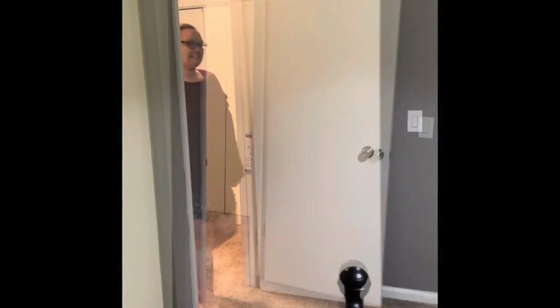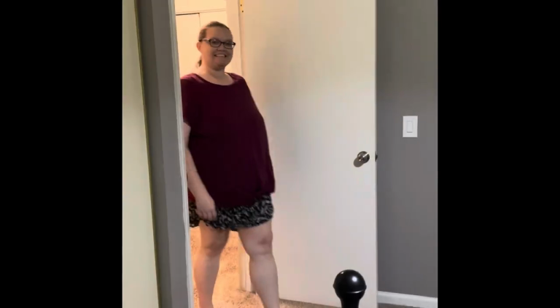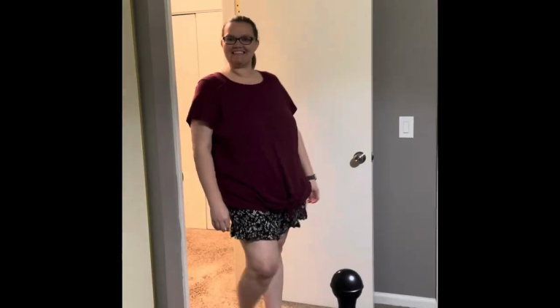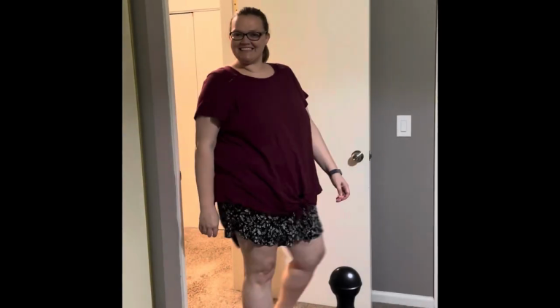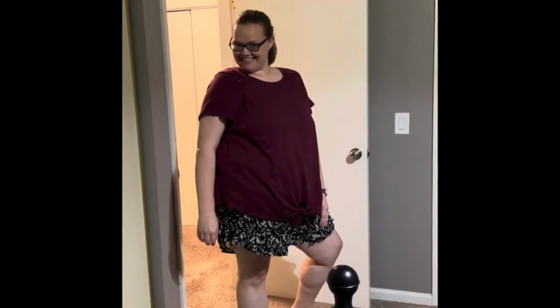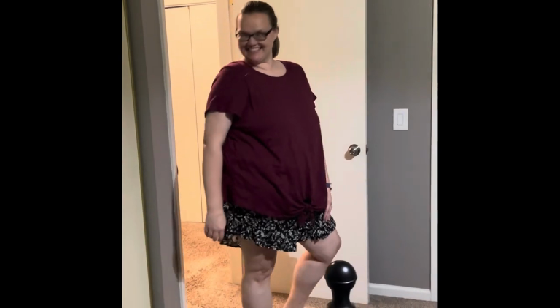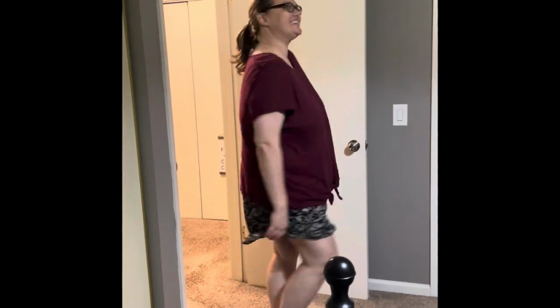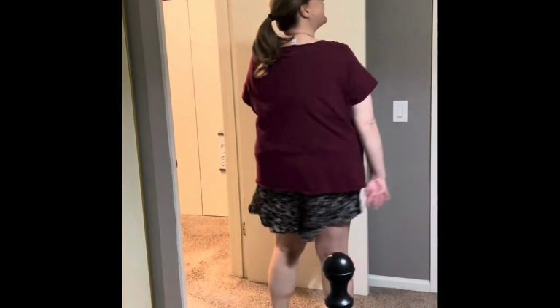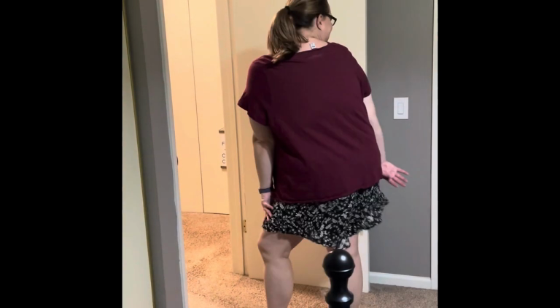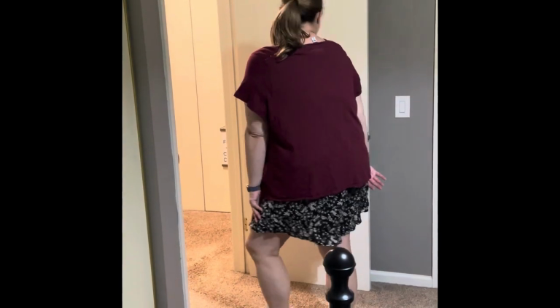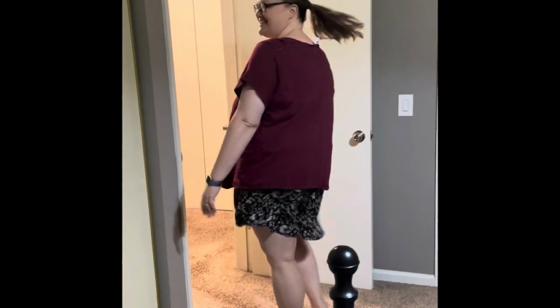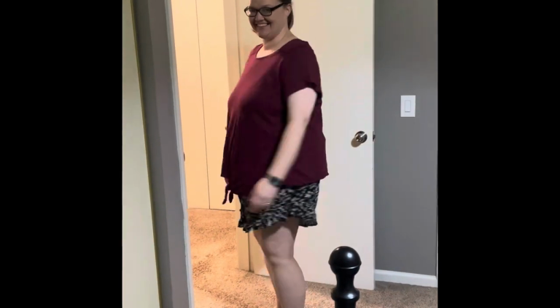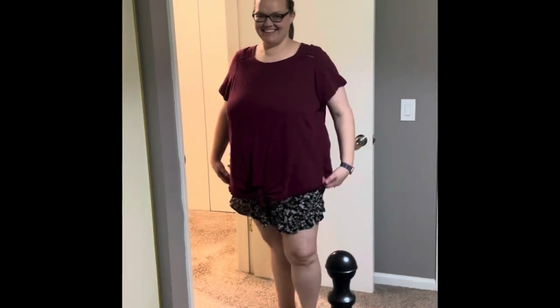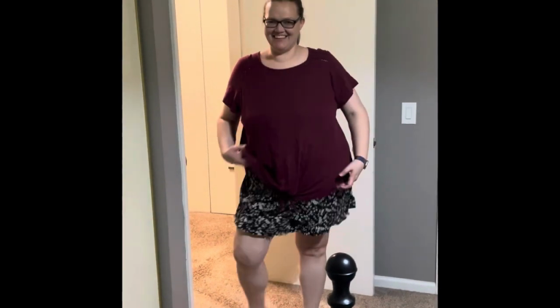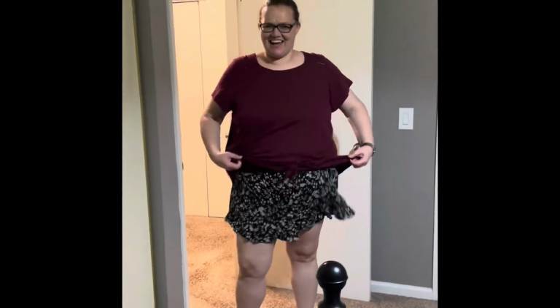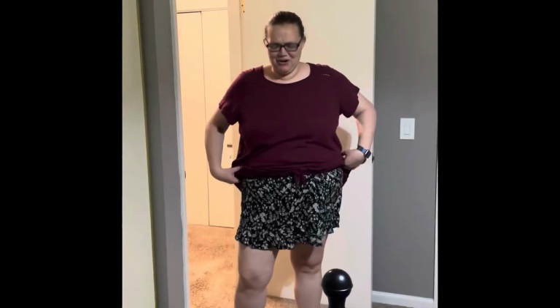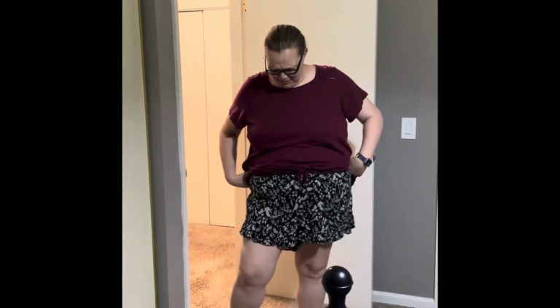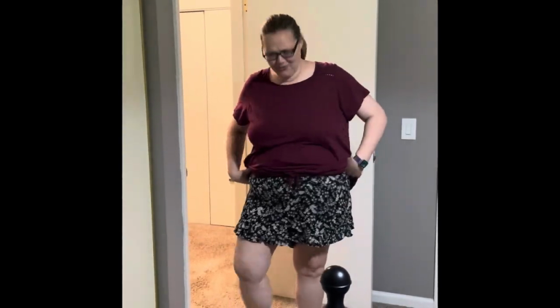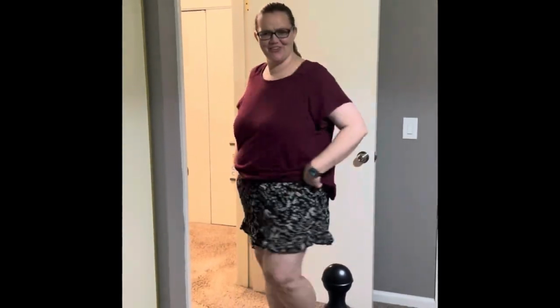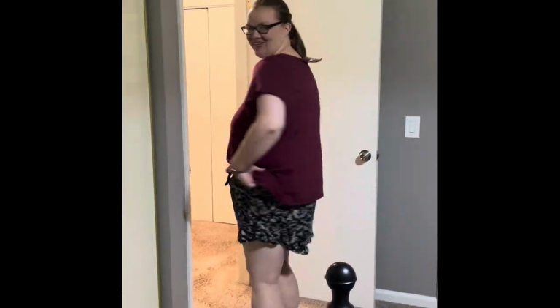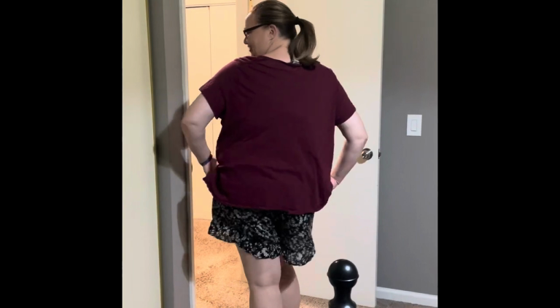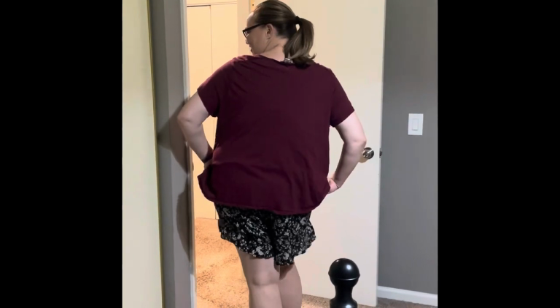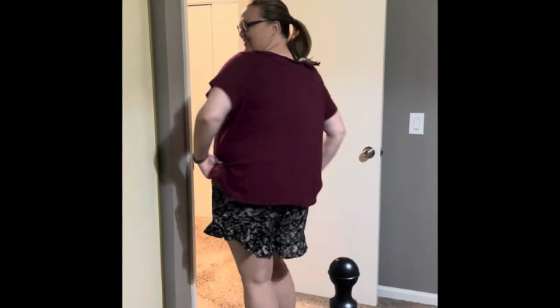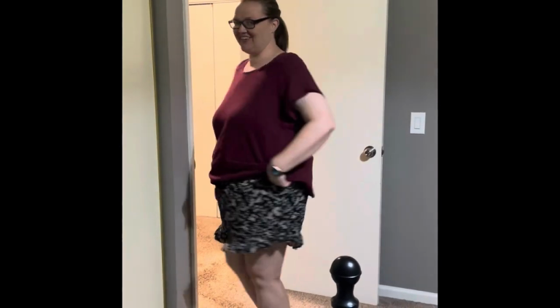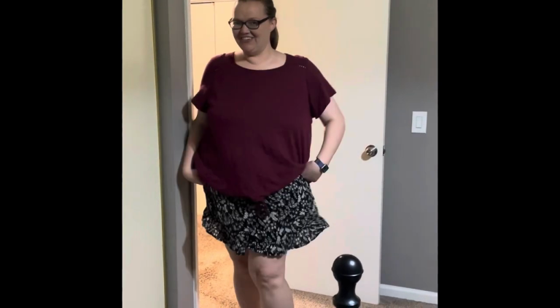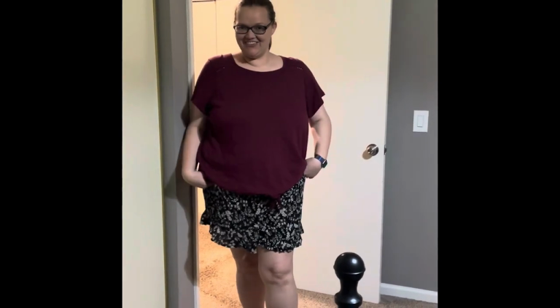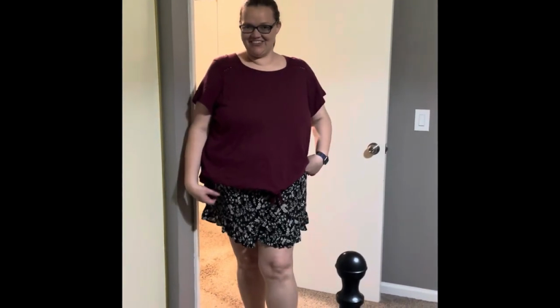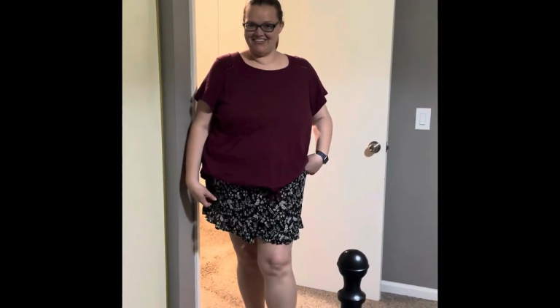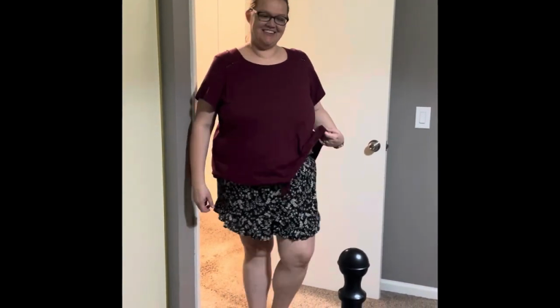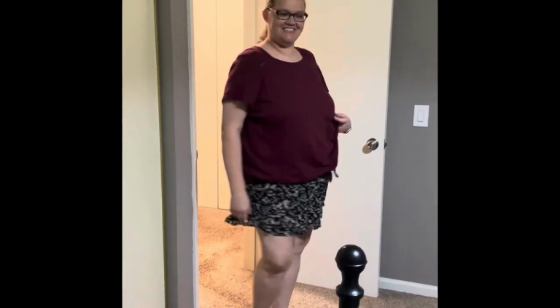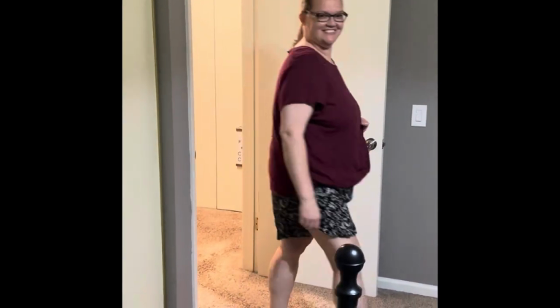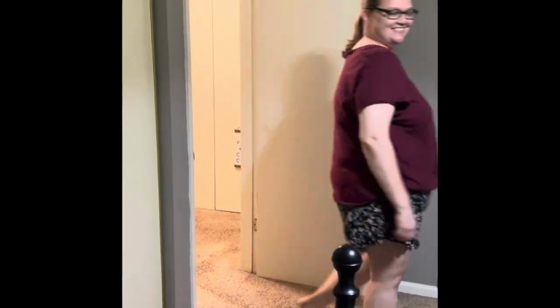For item number three we have burgundy Miha and some outdoorsy shorts. Personally, the thing I love about this outfit would be the color itself. I'm not gonna lie. Very nice.